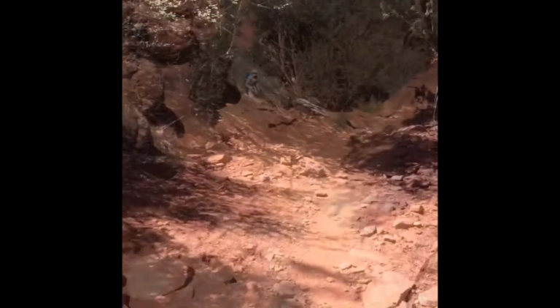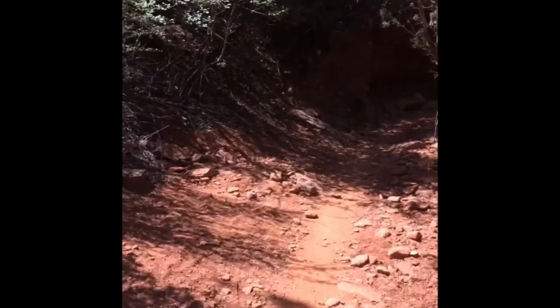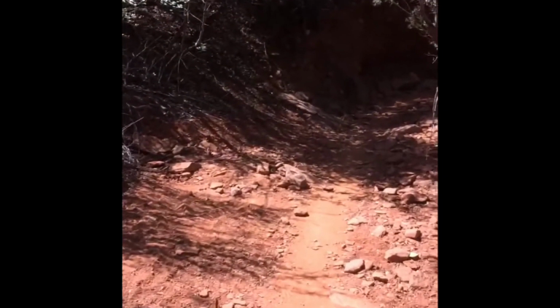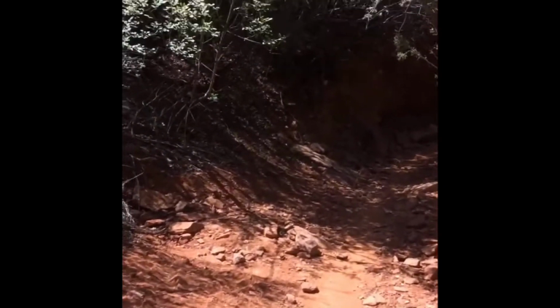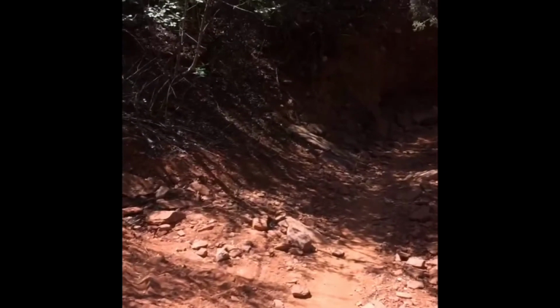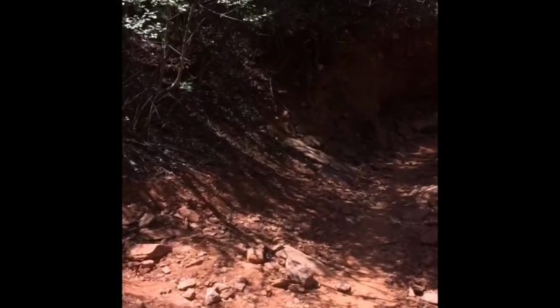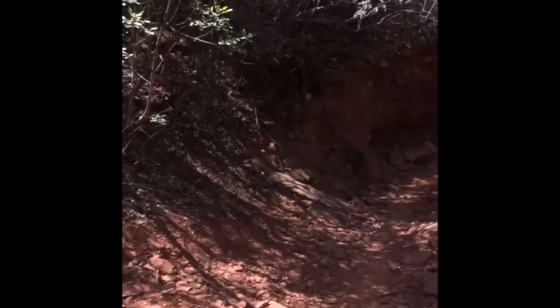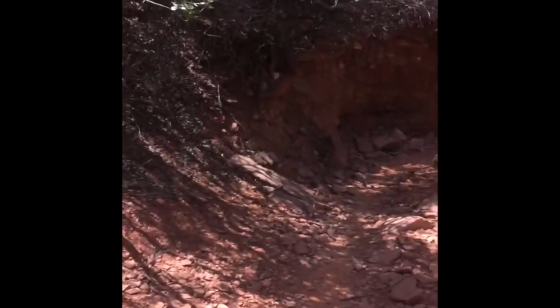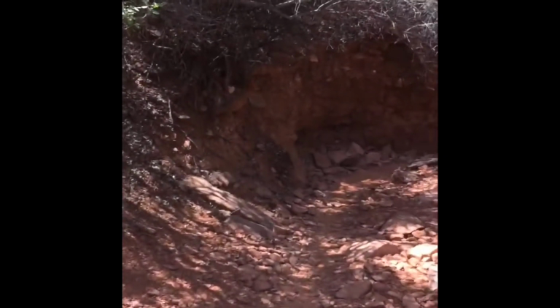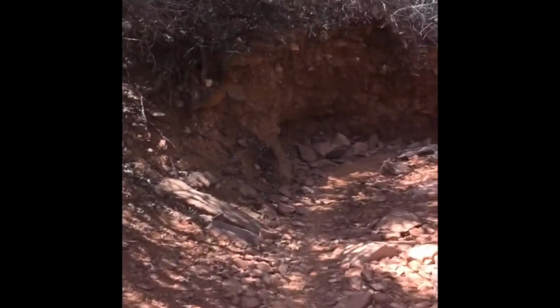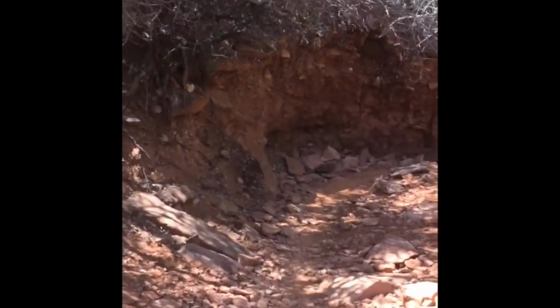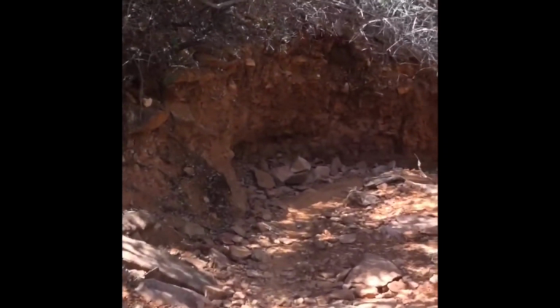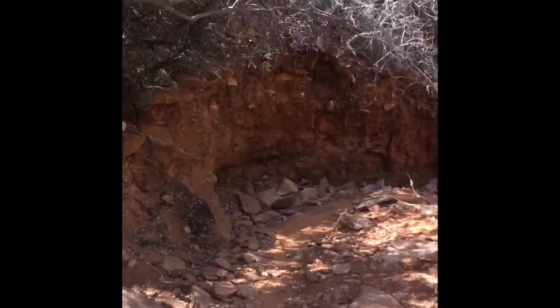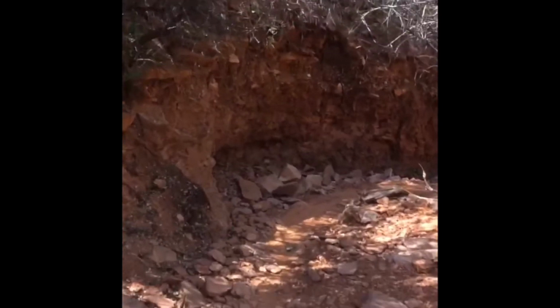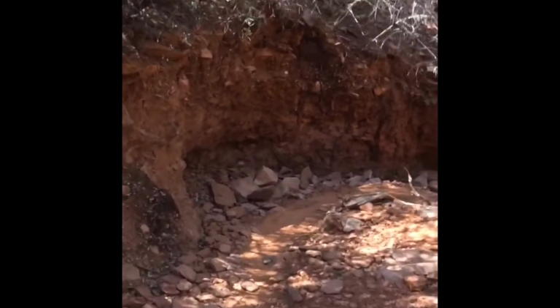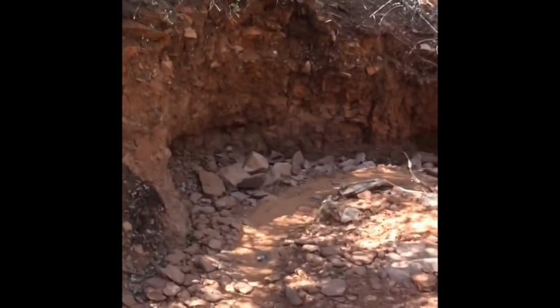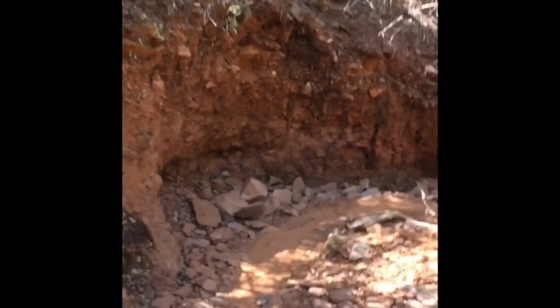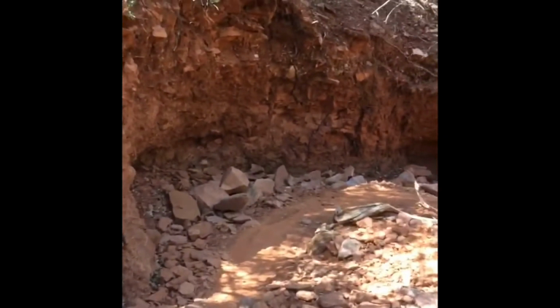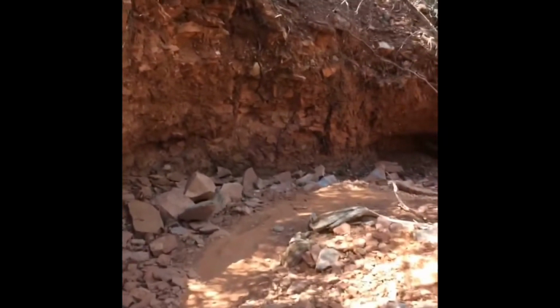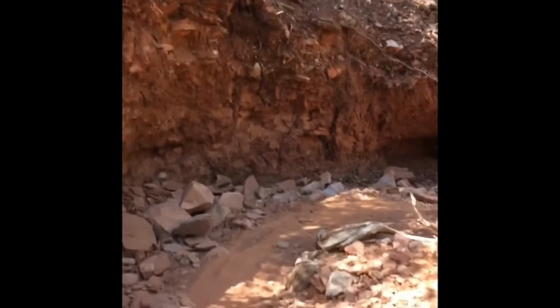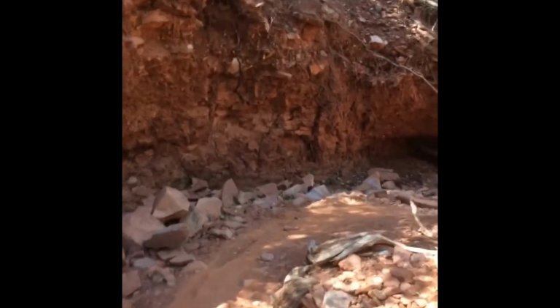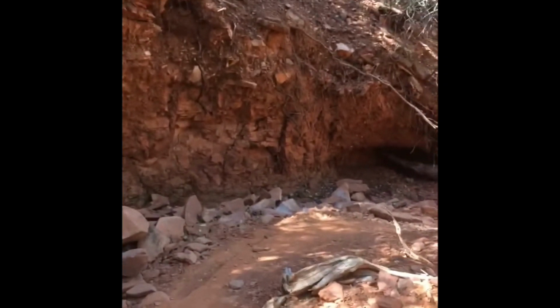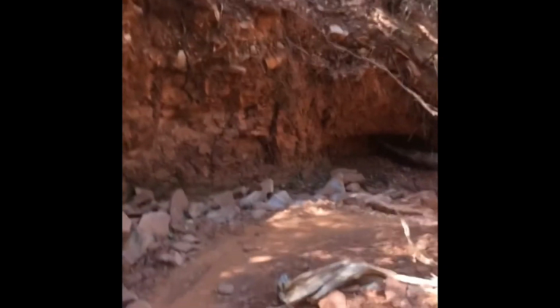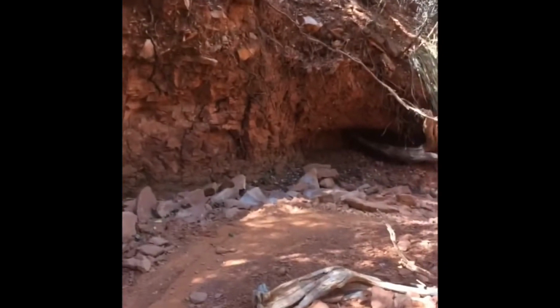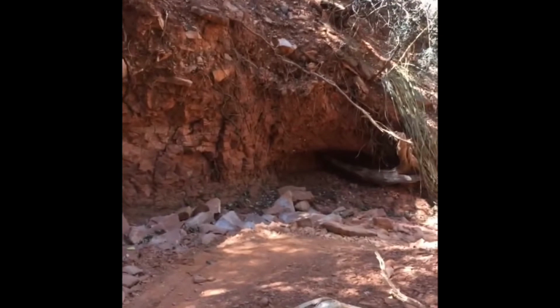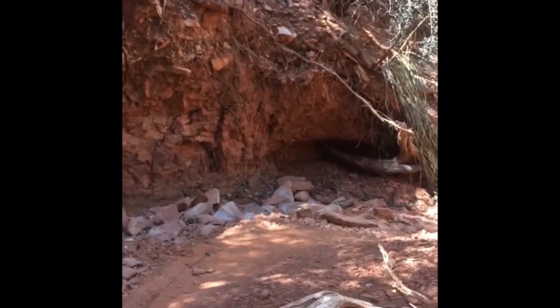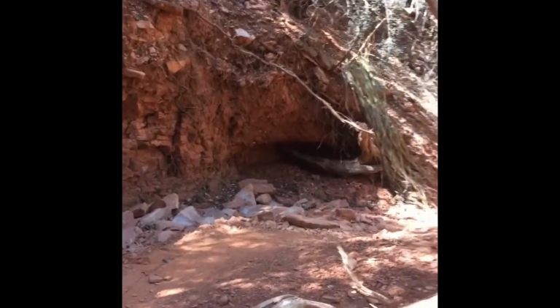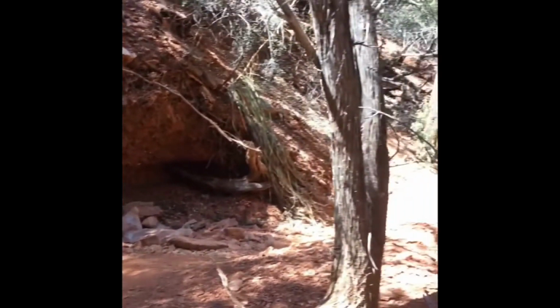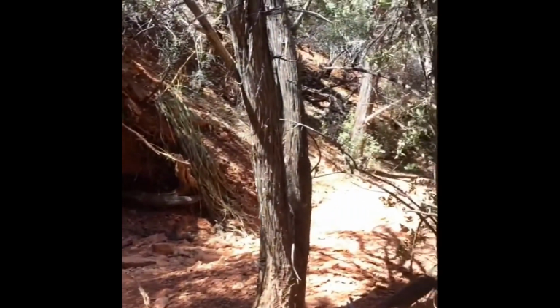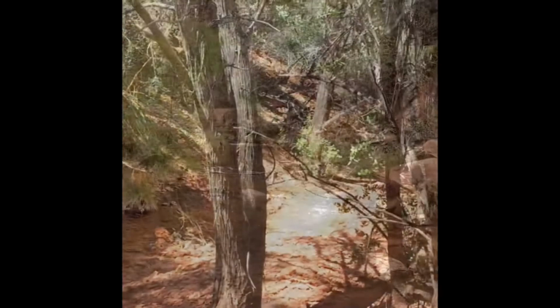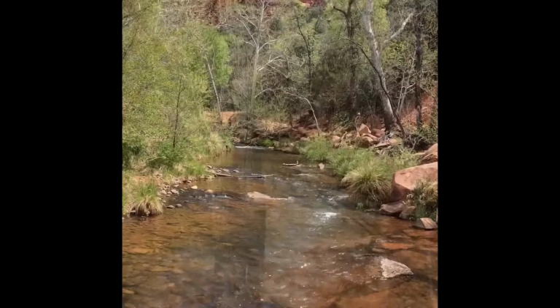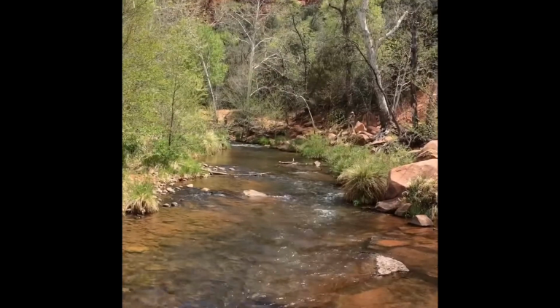Okay, just got off the rocks. Now we're entering a dry creek bed with a lot of foliage. What a difference — this is an amazing little gem.